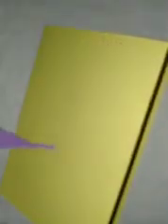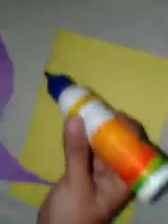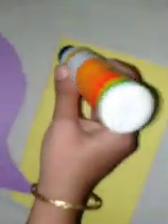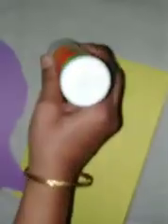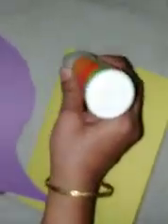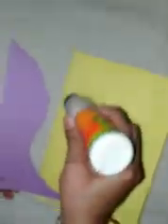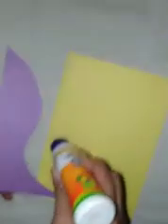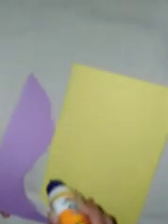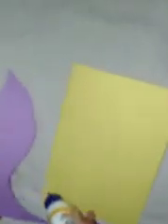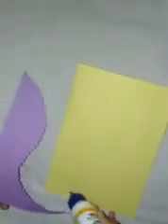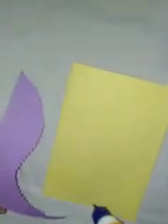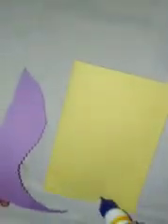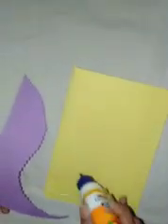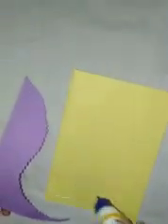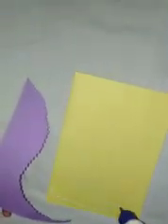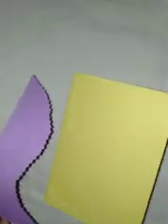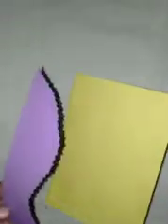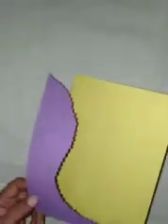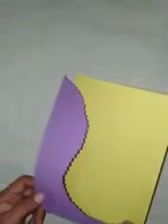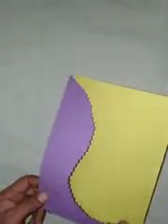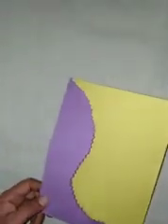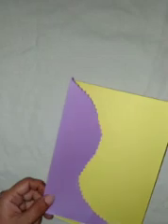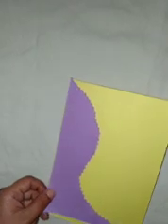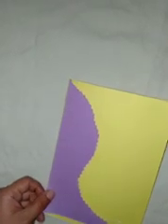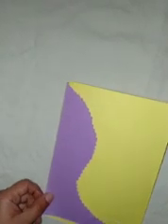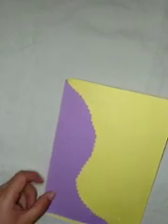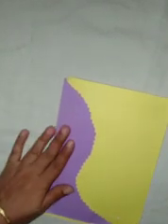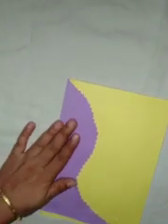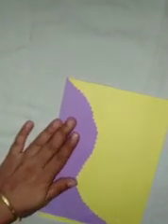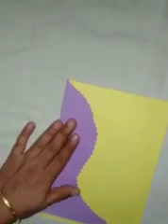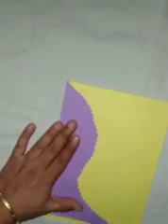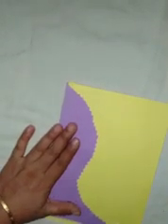And now, you need to work with the smaller part. You need to paste it on the front of the card, like this.